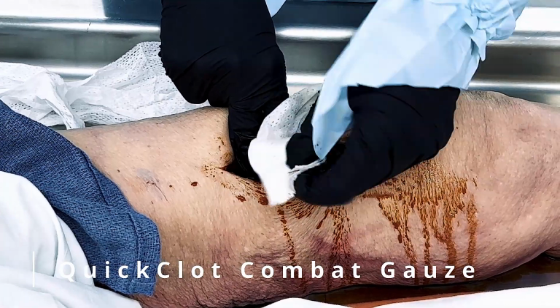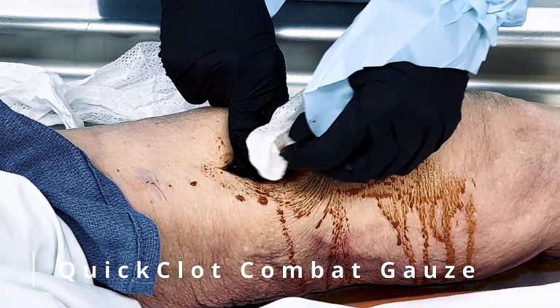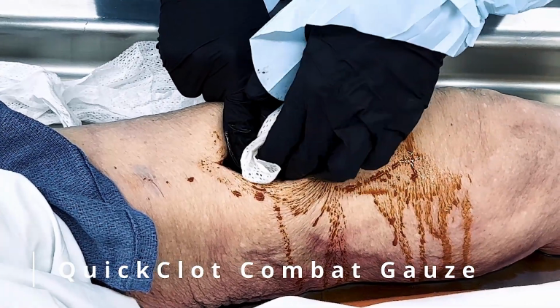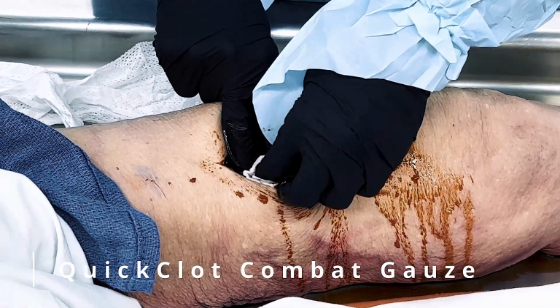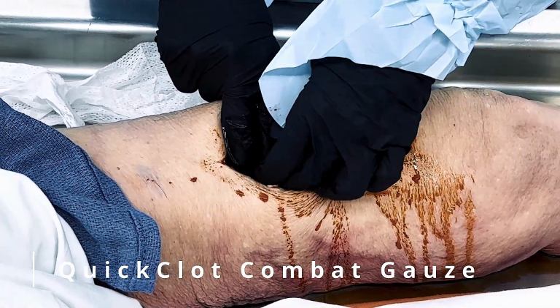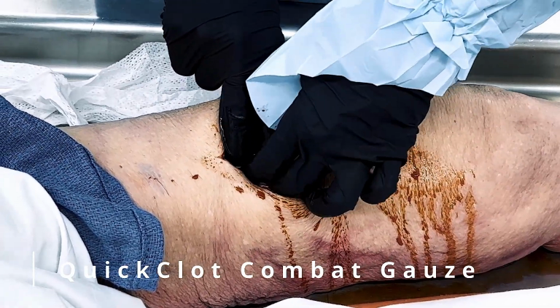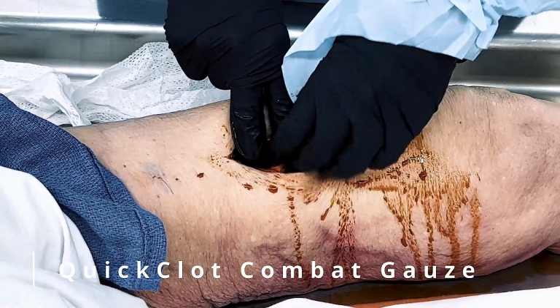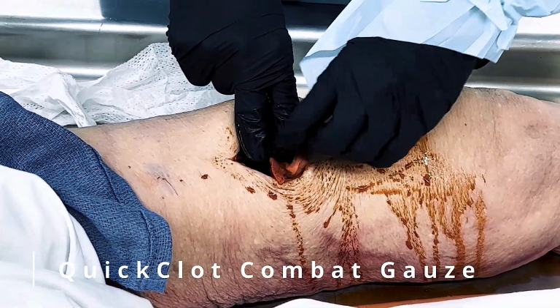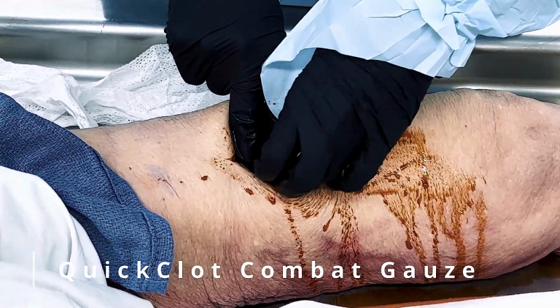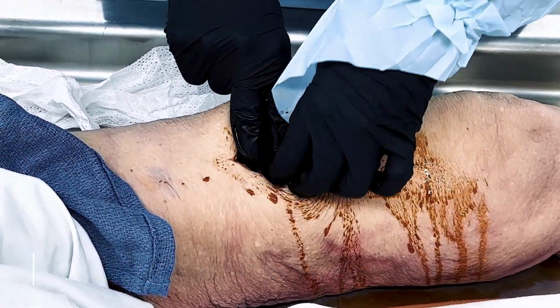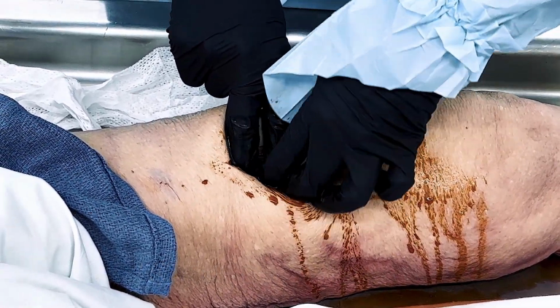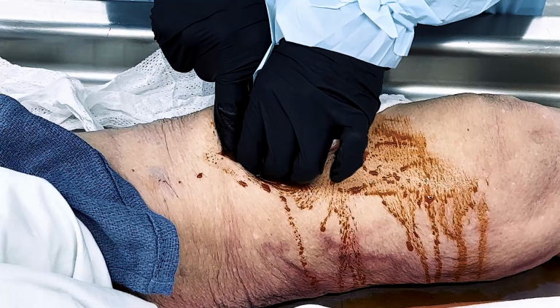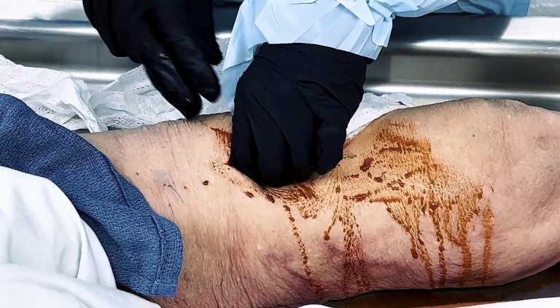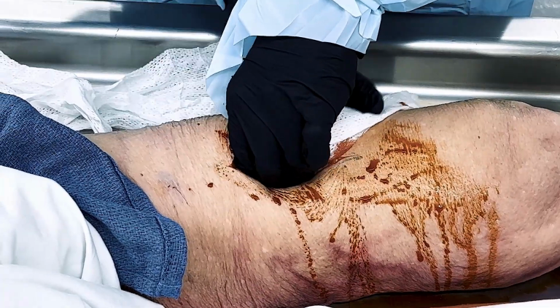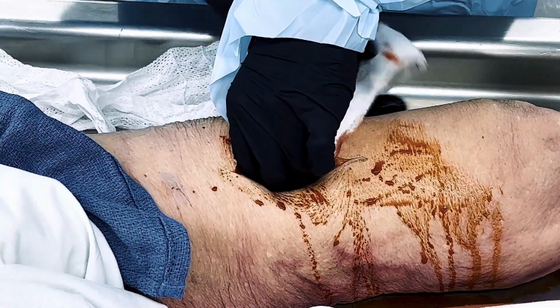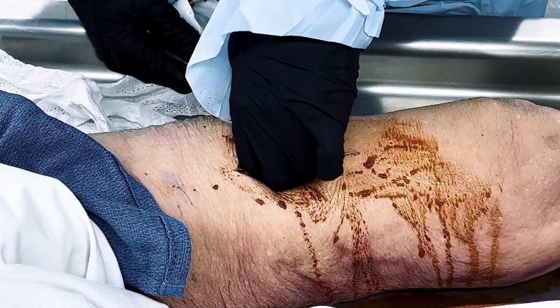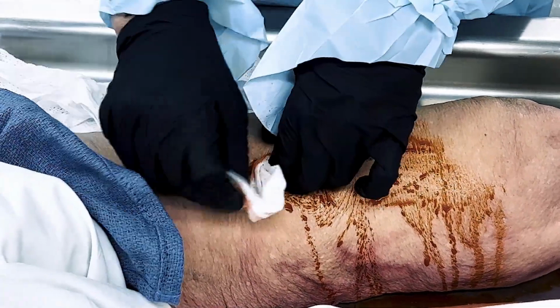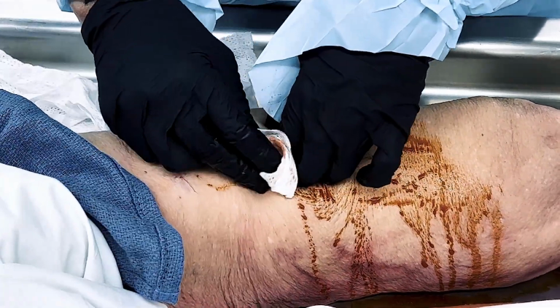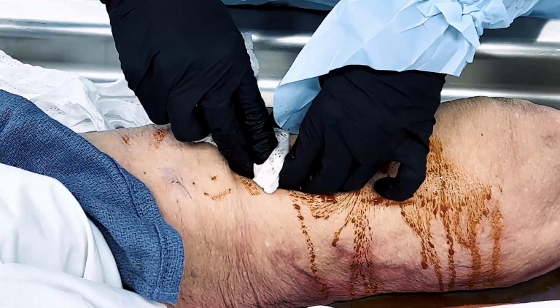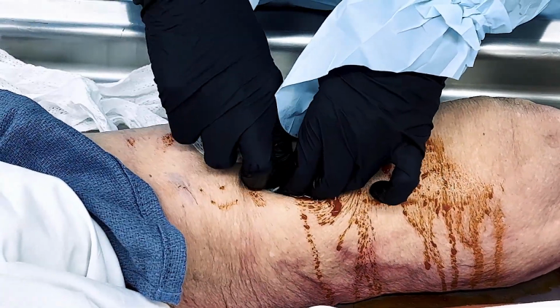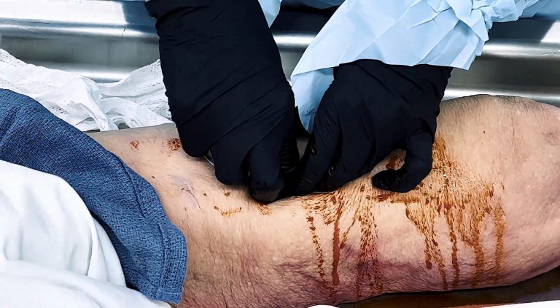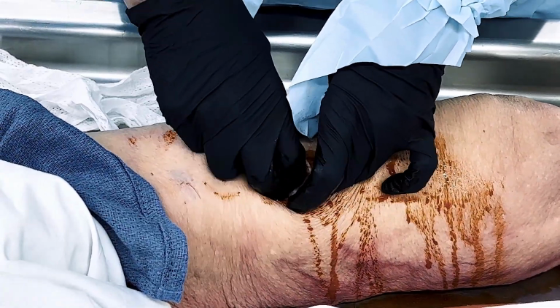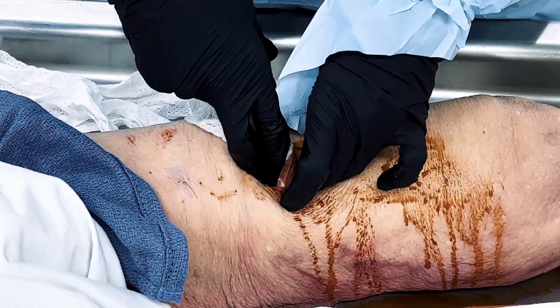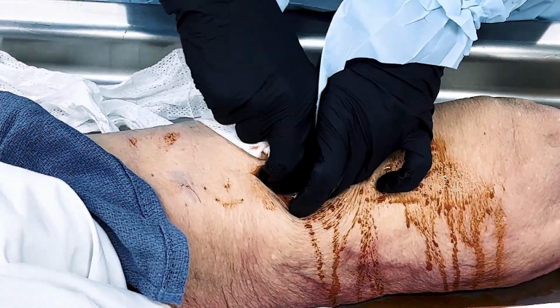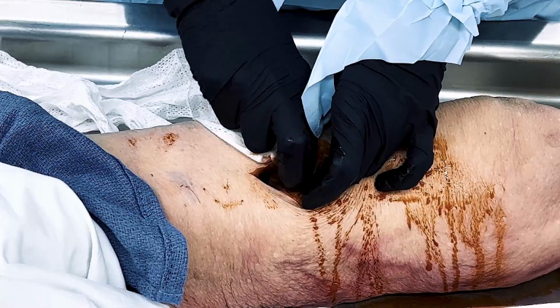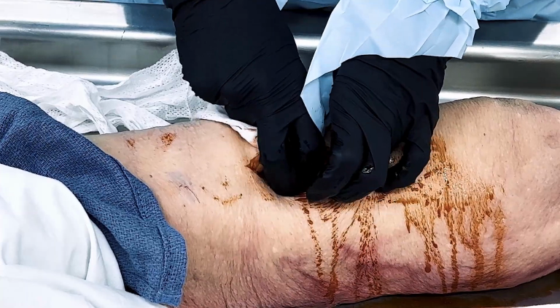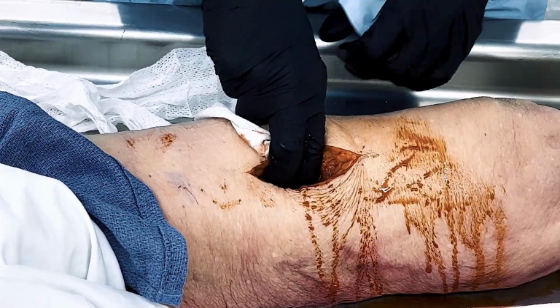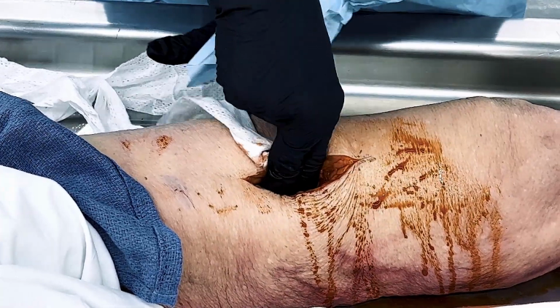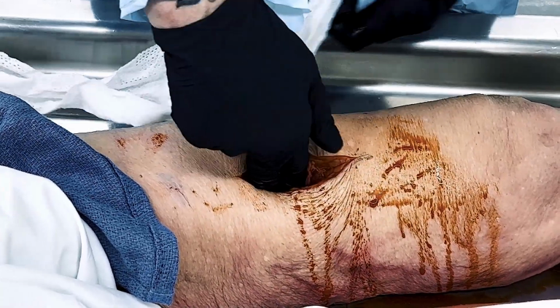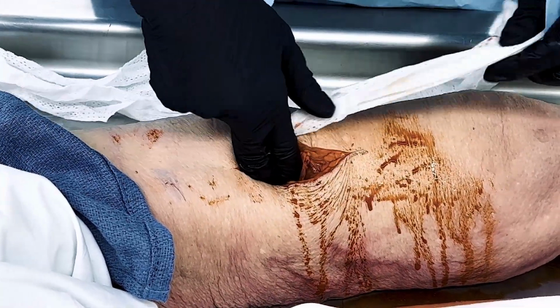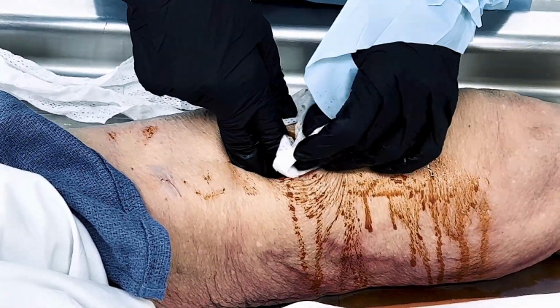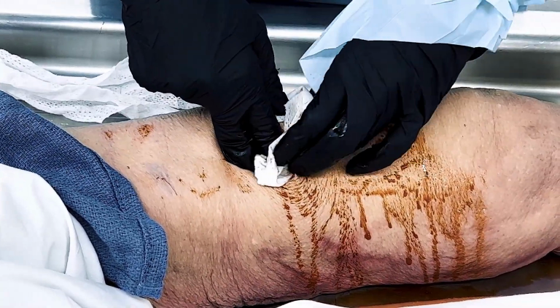Welcome to this instructional video on the proper use of quick clot combat gauze. In this demonstration, we'll go through the correct procedure for using quick clot combat gauze to control extremity or junctional hemorrhage that is uncontrolled by direct pressure.